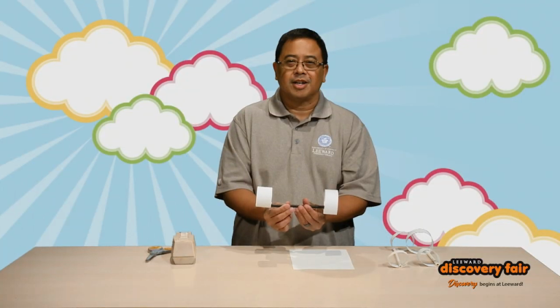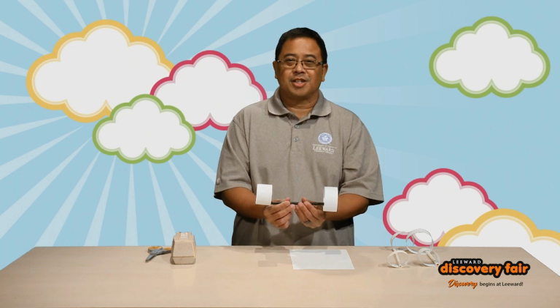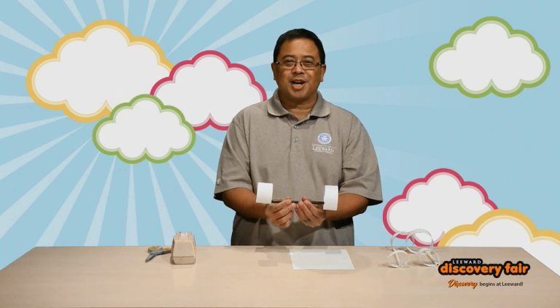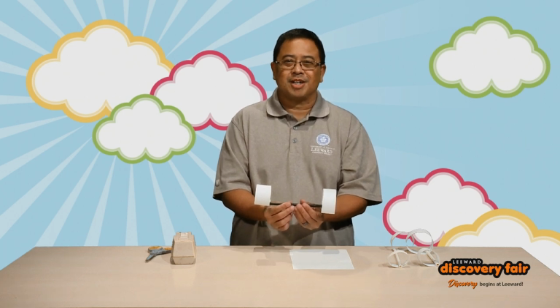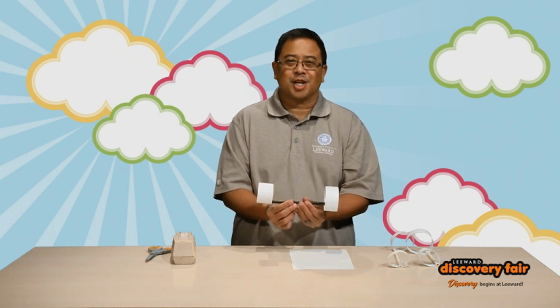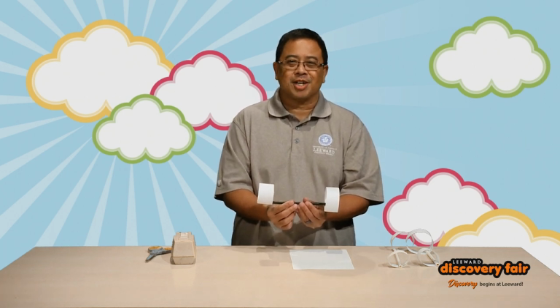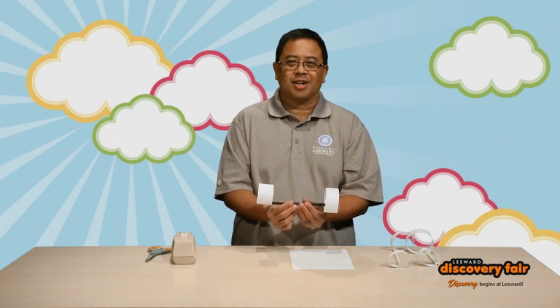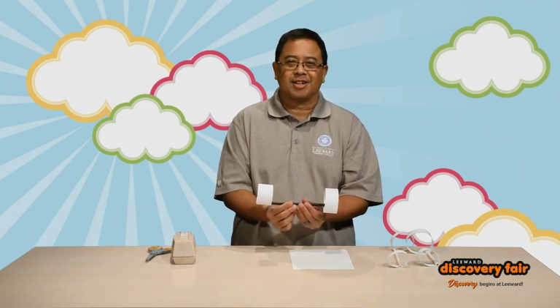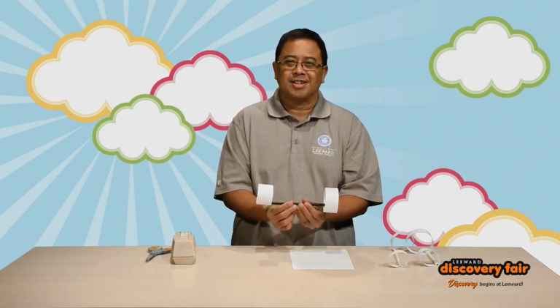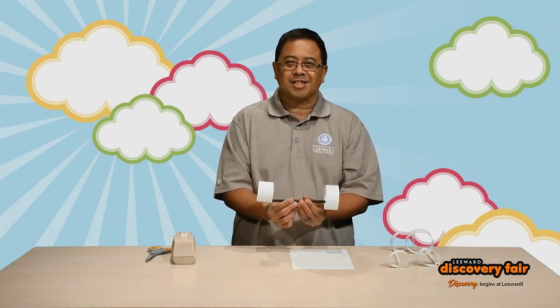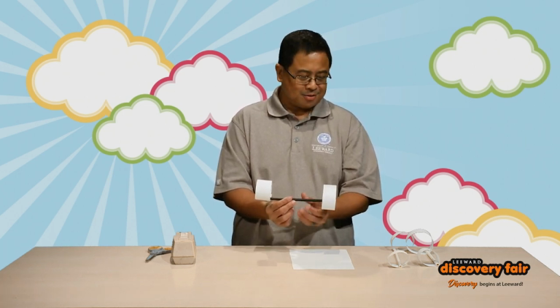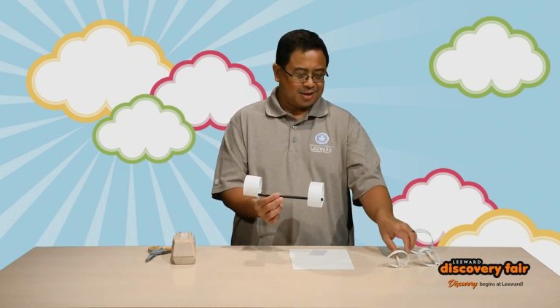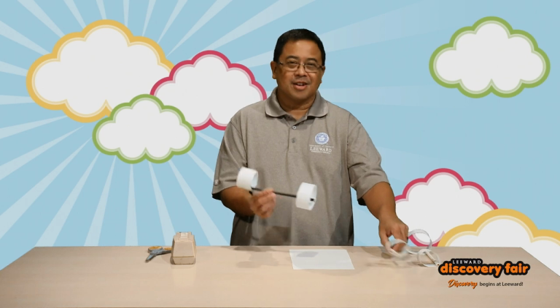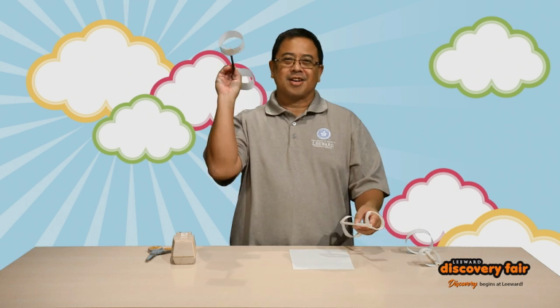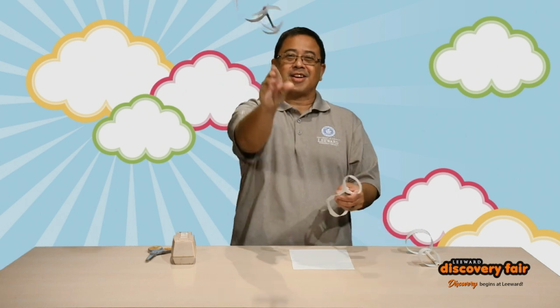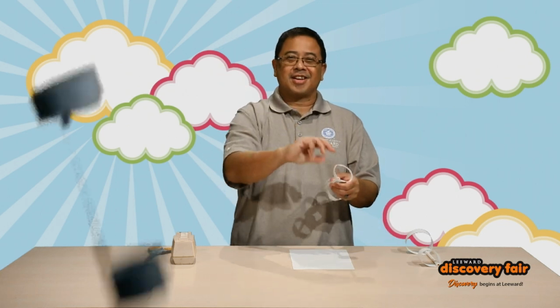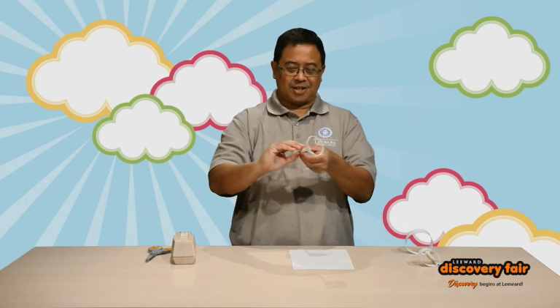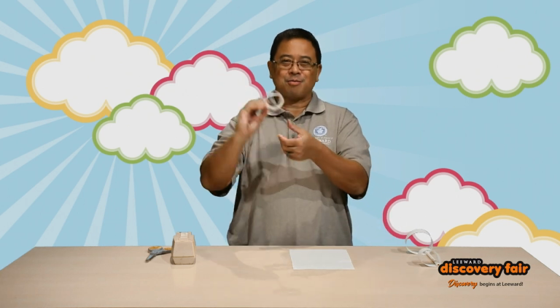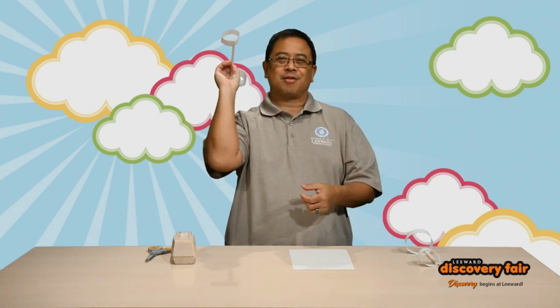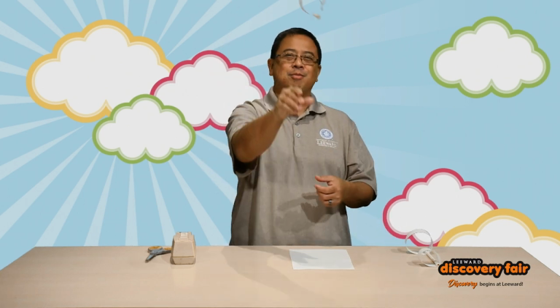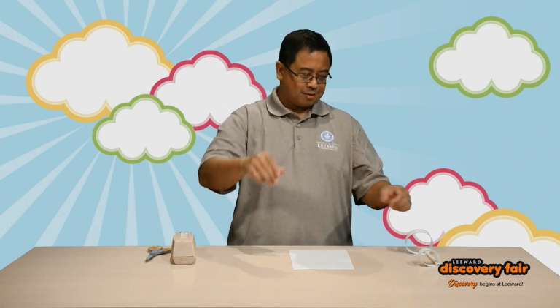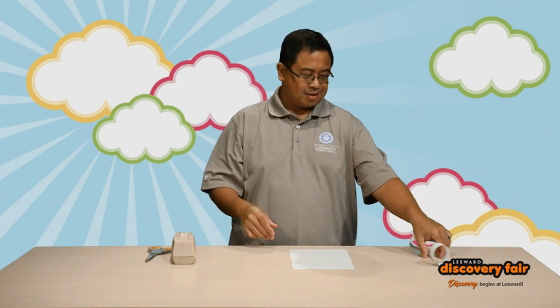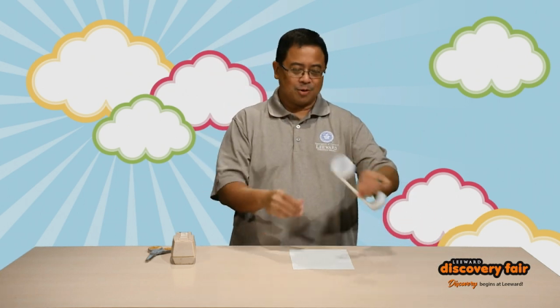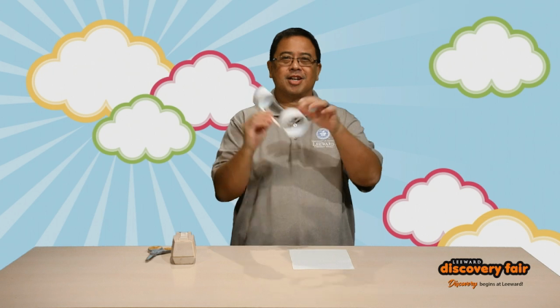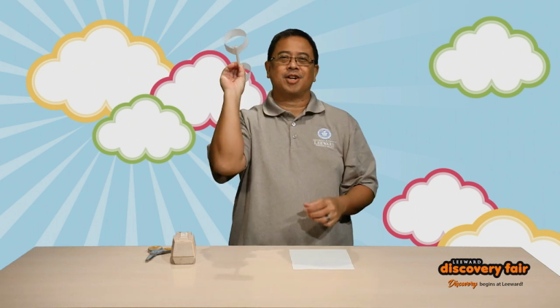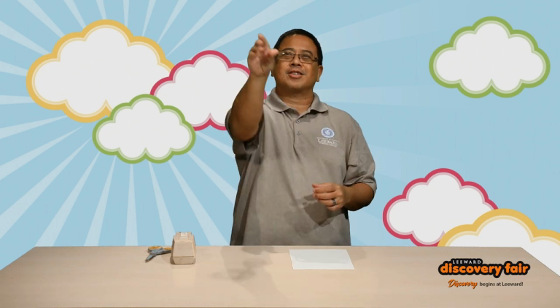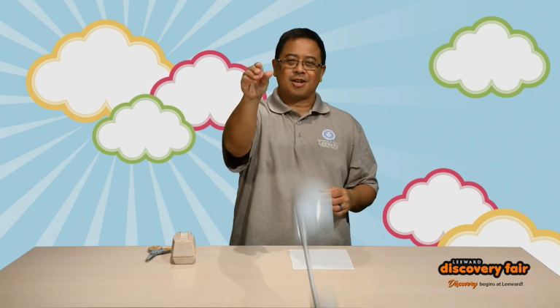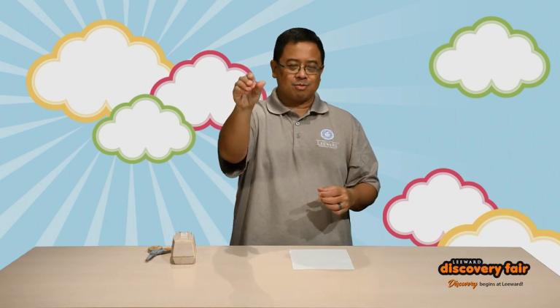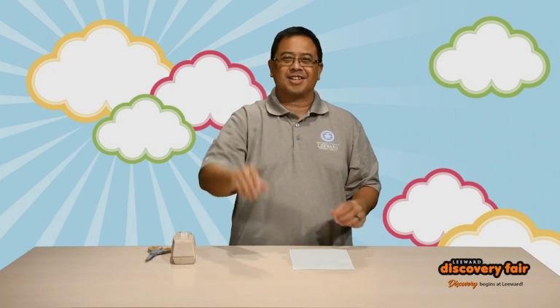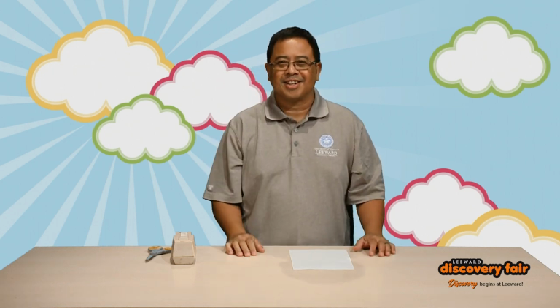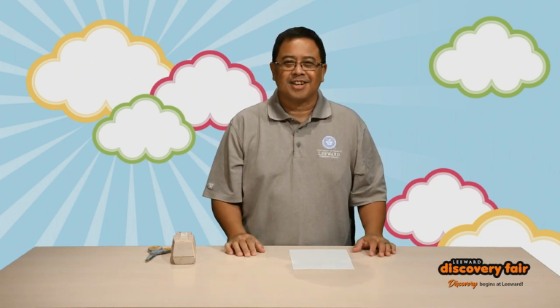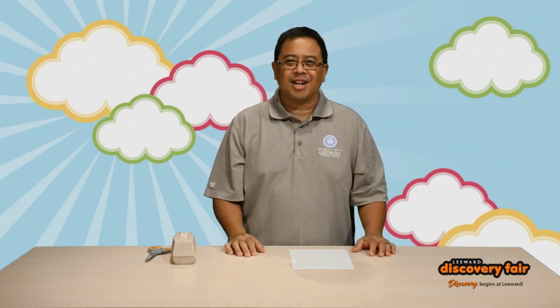As you can see behind me, it looks like a perfect day for gliding, so let's go! Brought a couple of them today to show you how it works. Happy gliding!